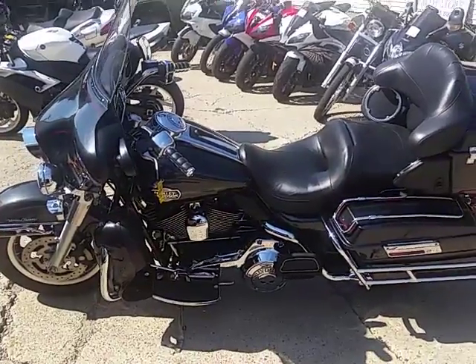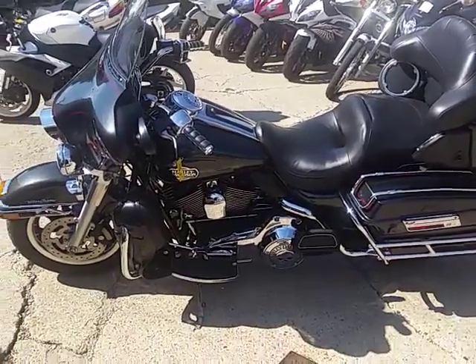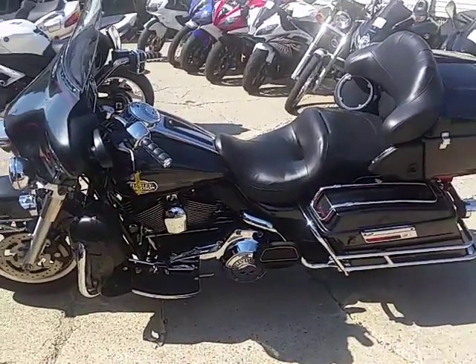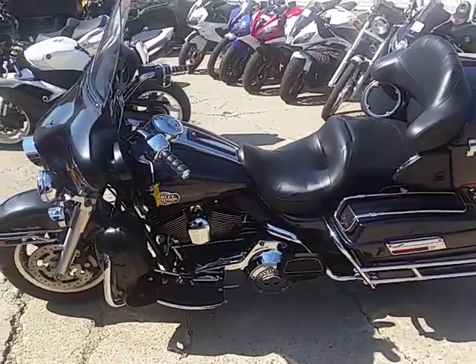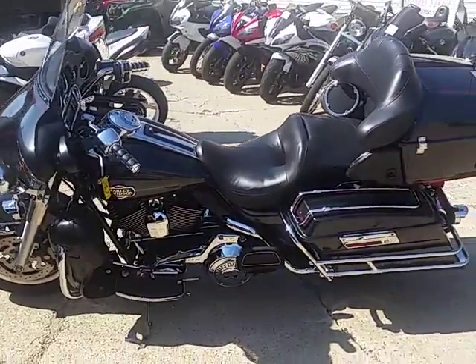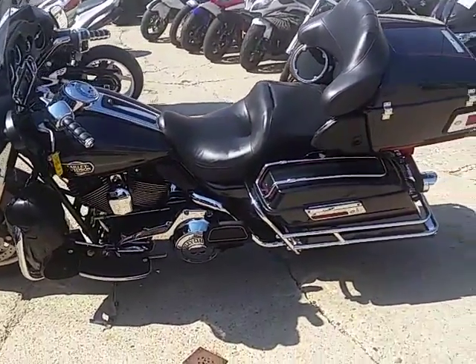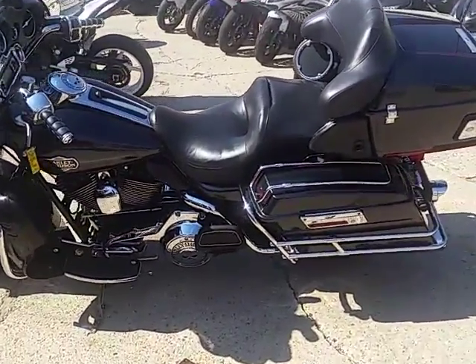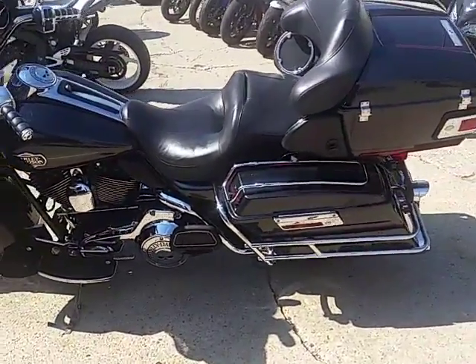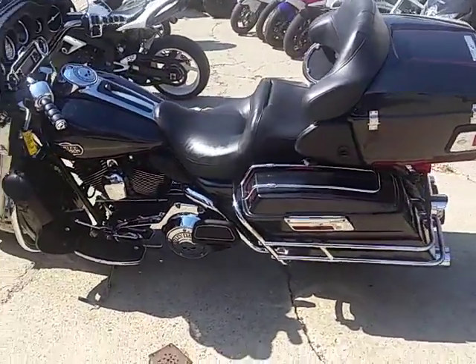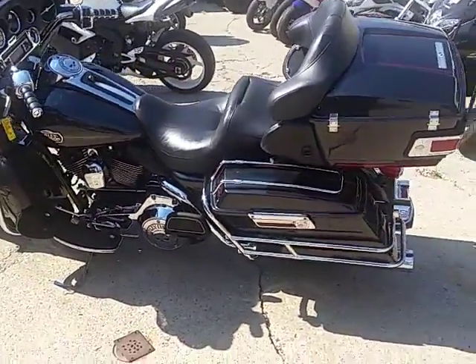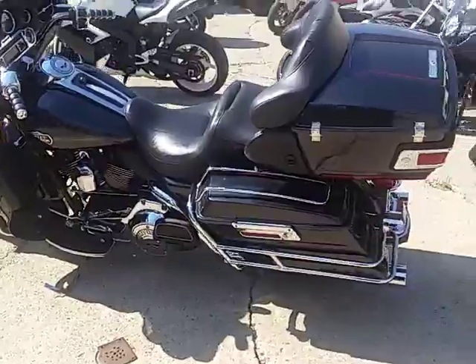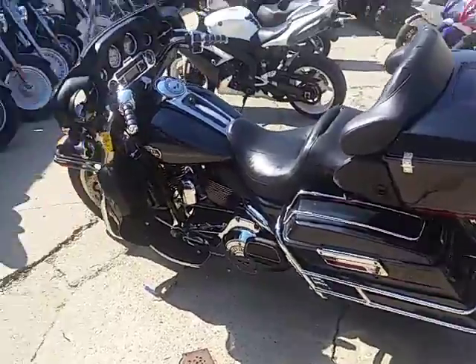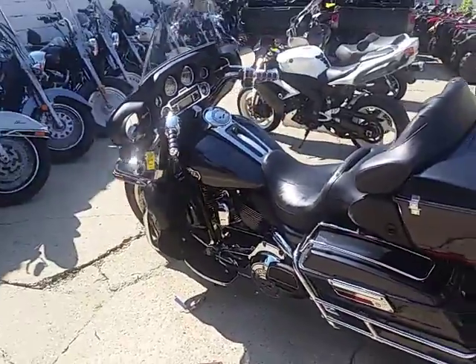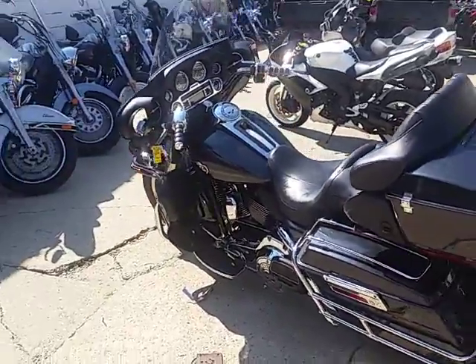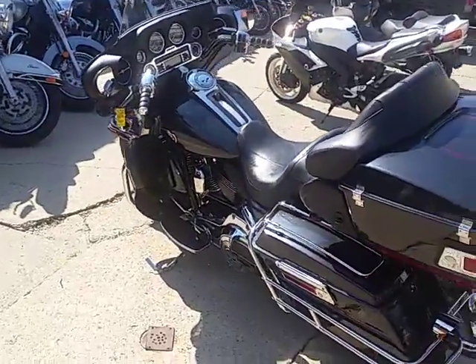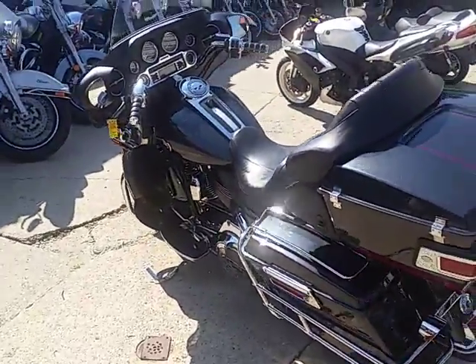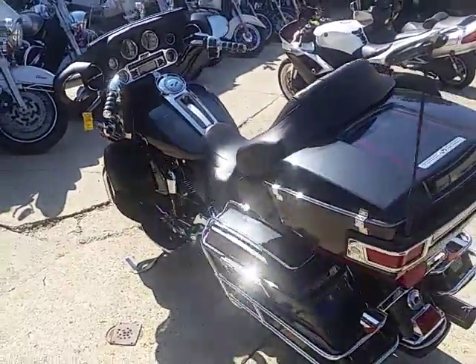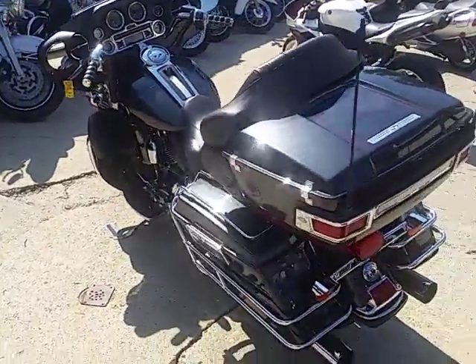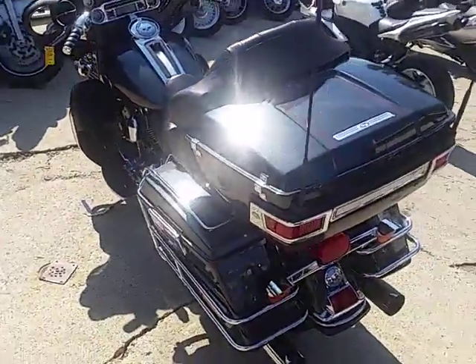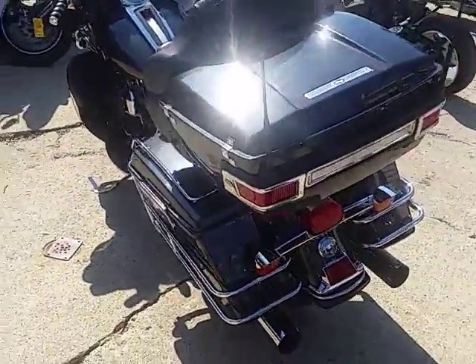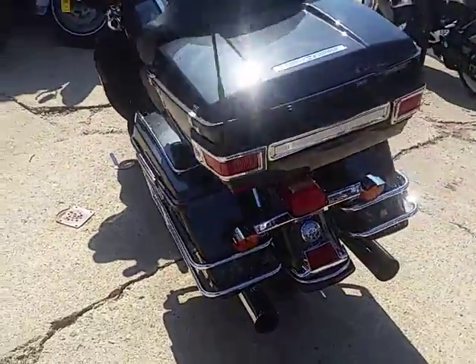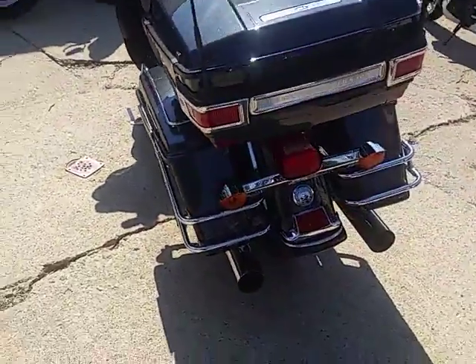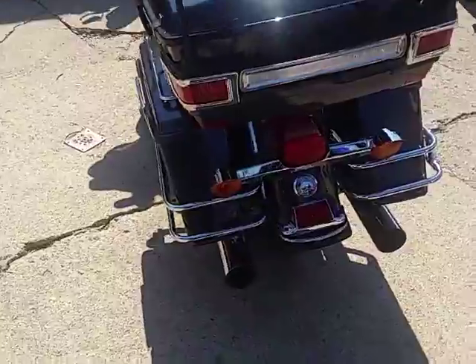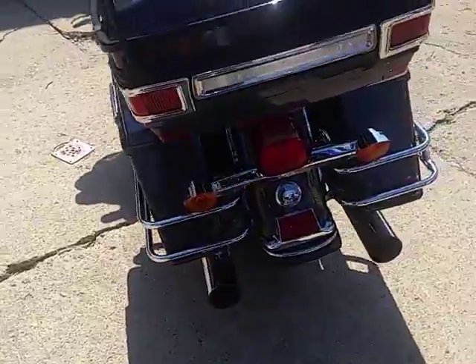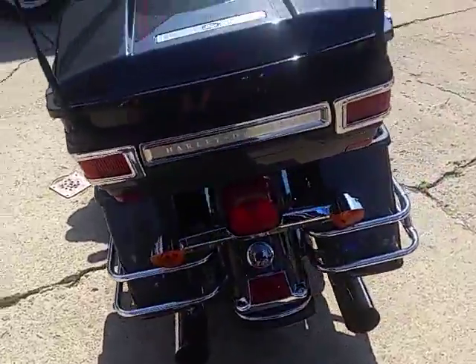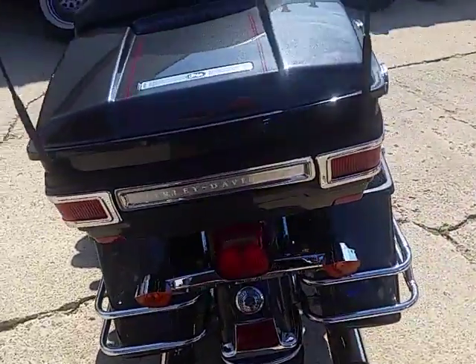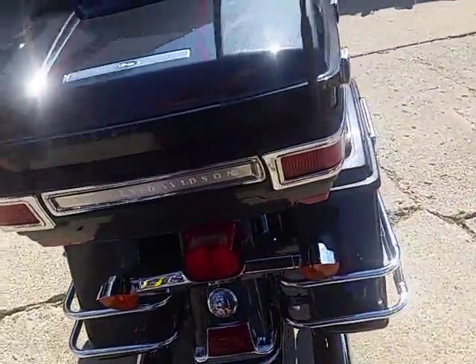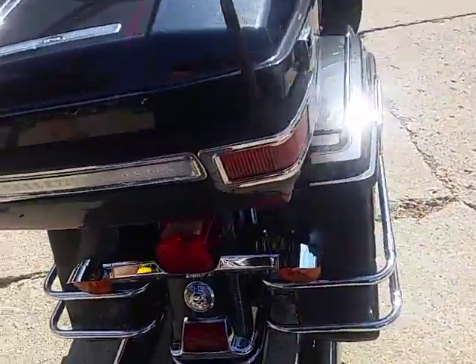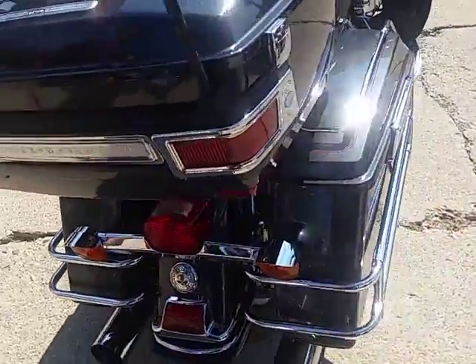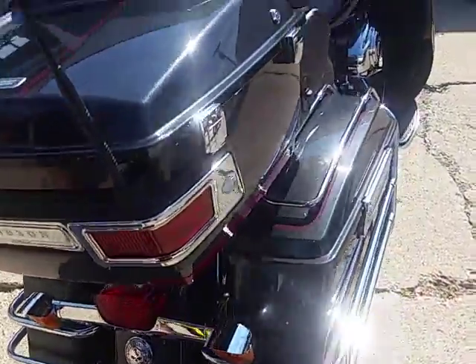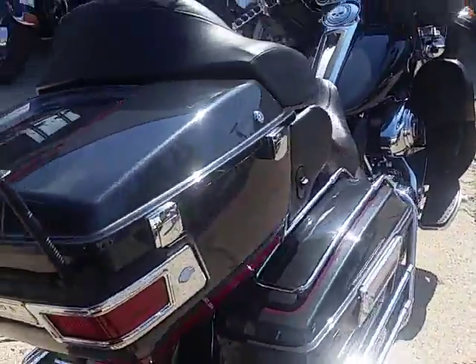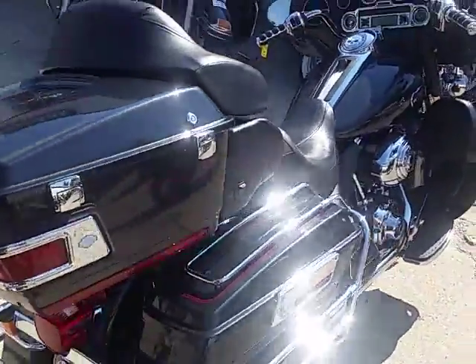Hello everybody, this is Chad at Approval Power Sports. What we have here is a used 2008 Harley-Davidson Electra Glide Ultra Classic for sale. Only $10,900. Check this one out.